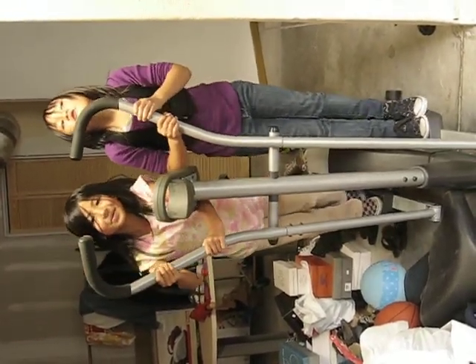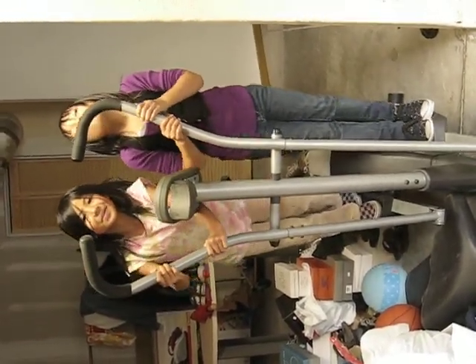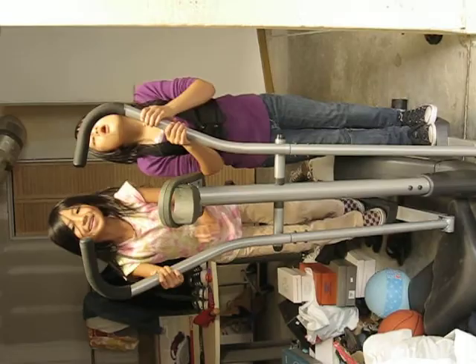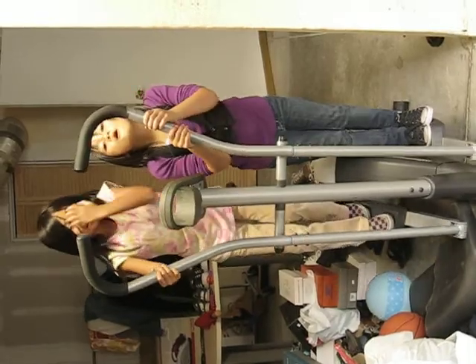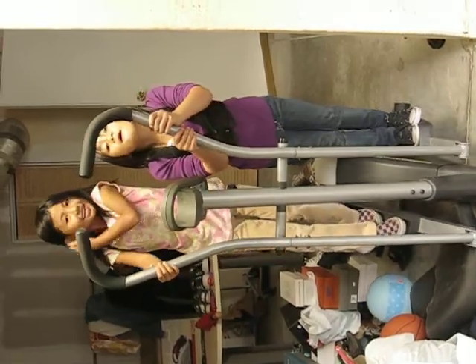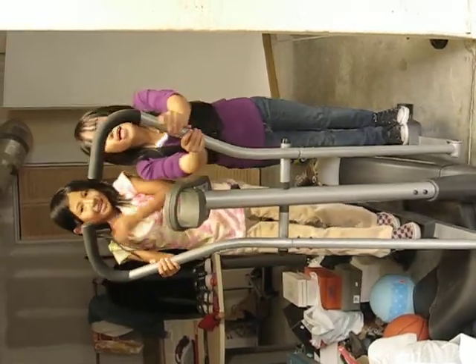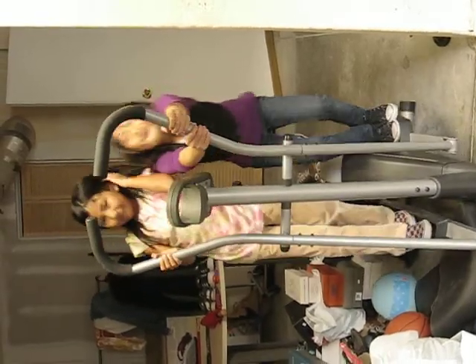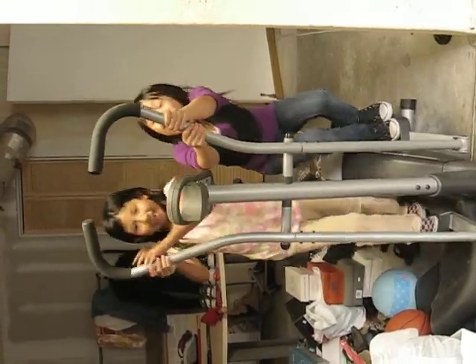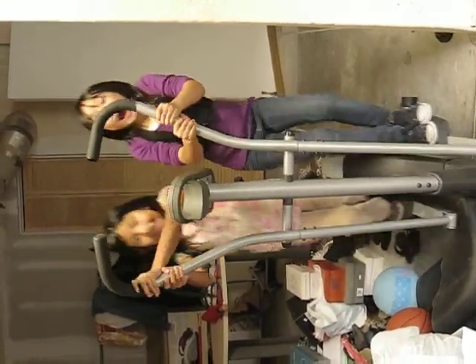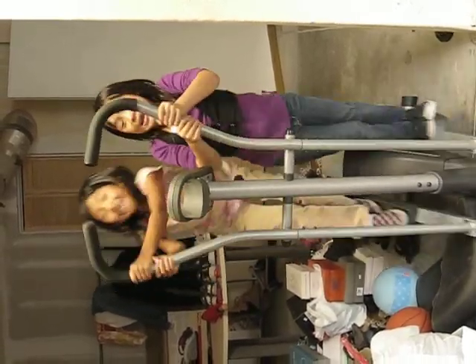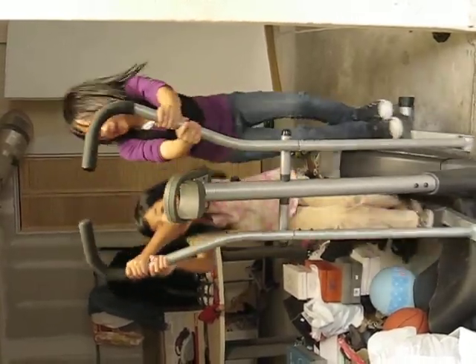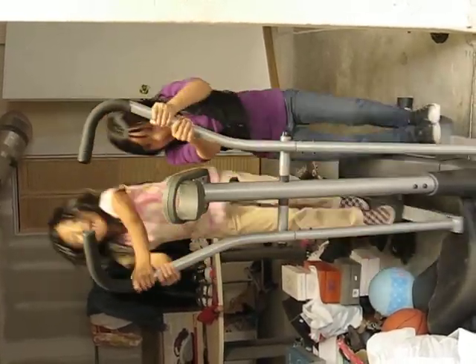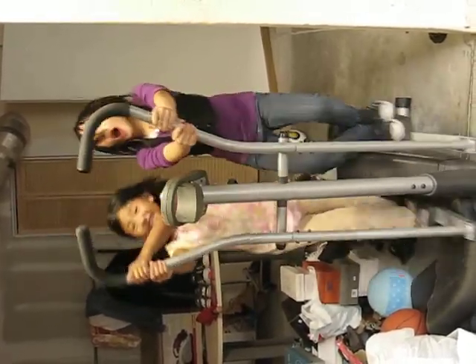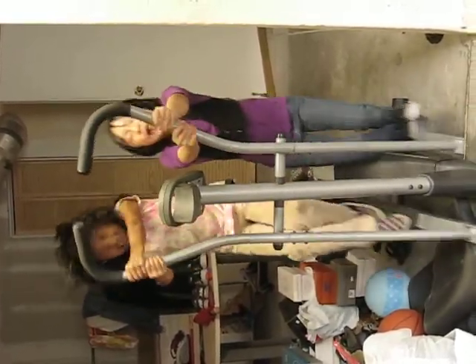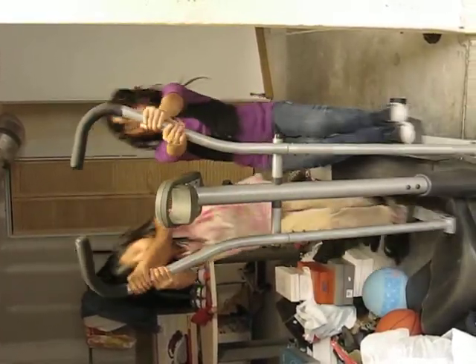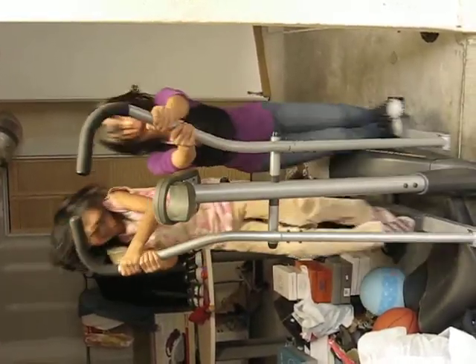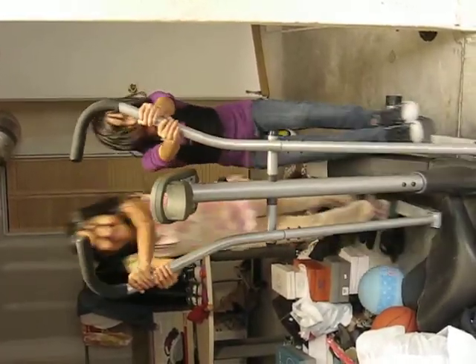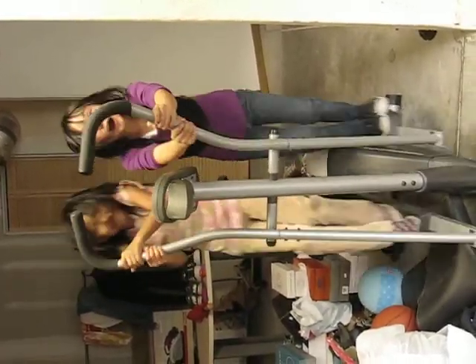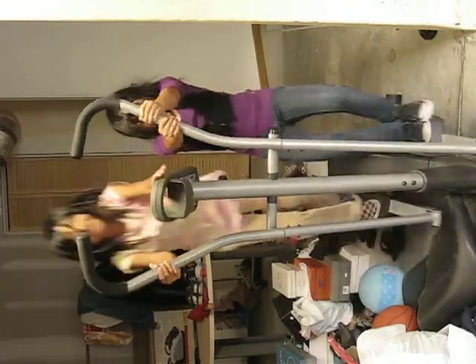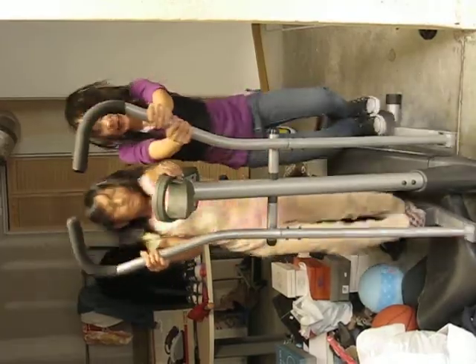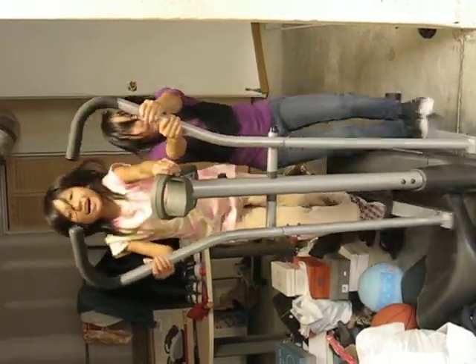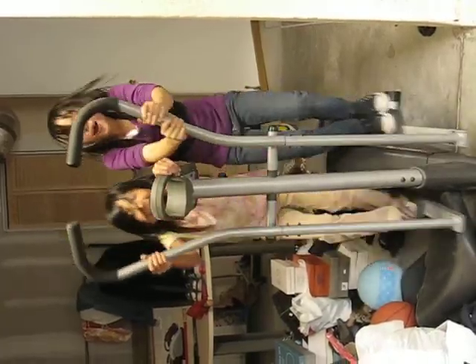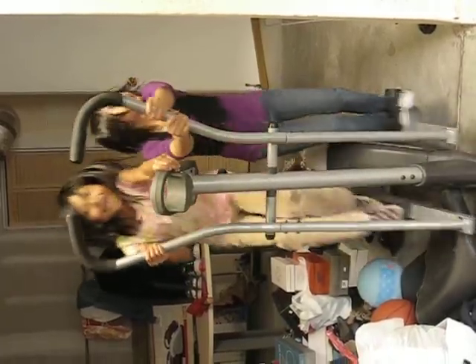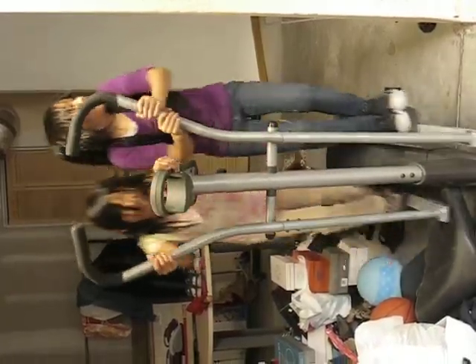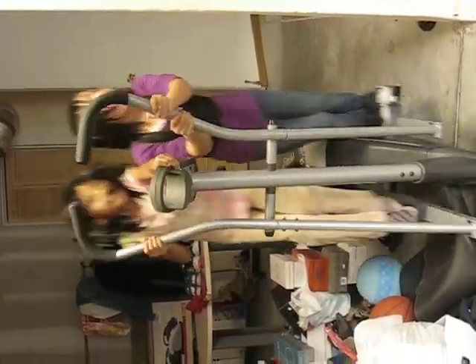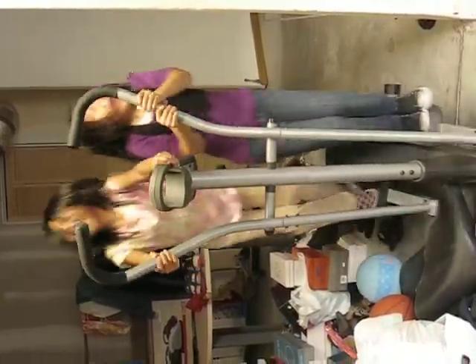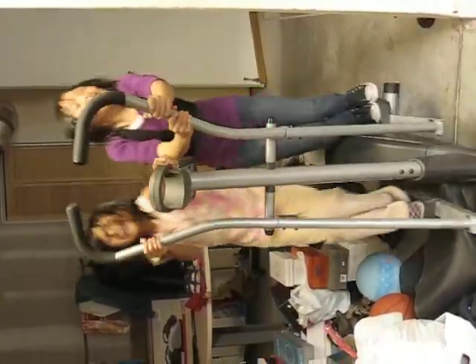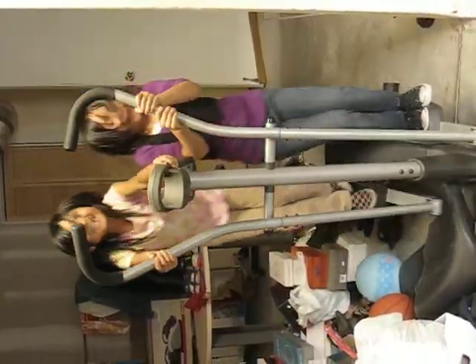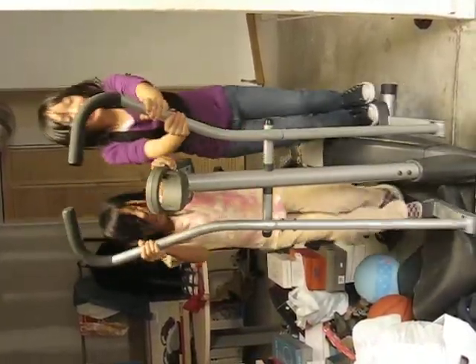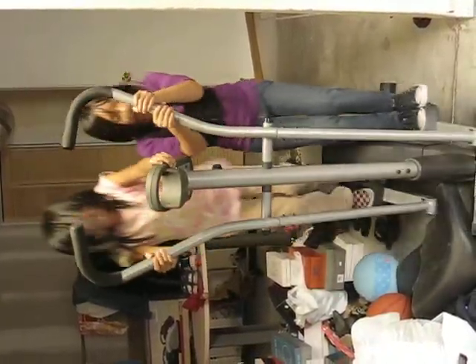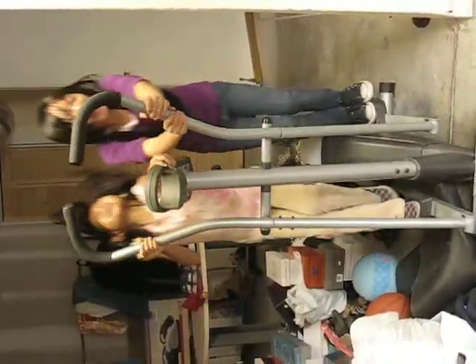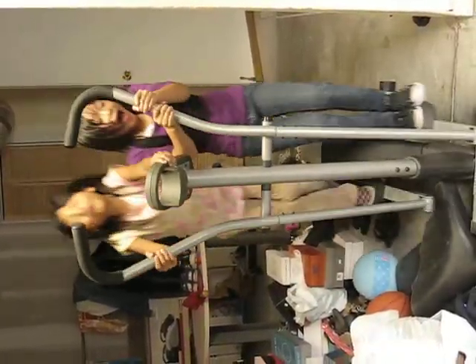Okay, say goodbye now. Goodbye. Bye. Let's go — I think I'm going to run over the camera. Let's go. Run away. I will.